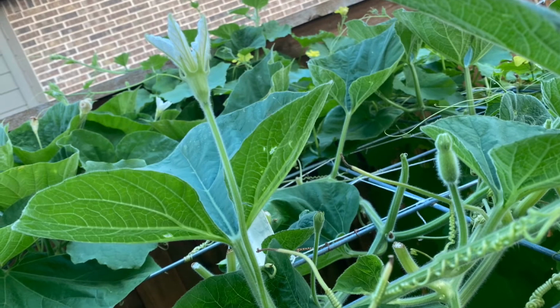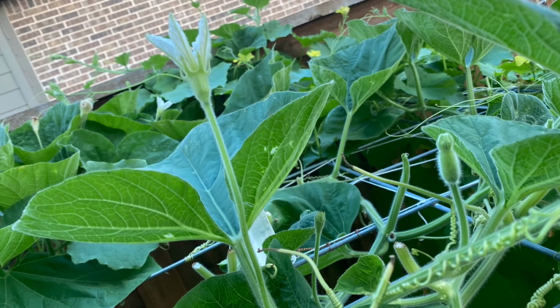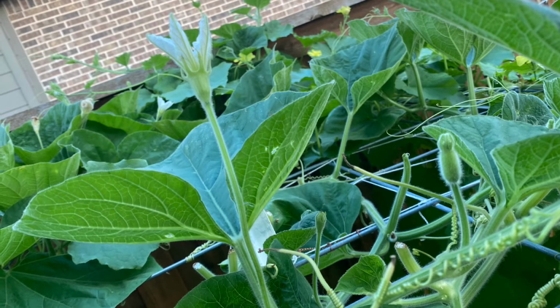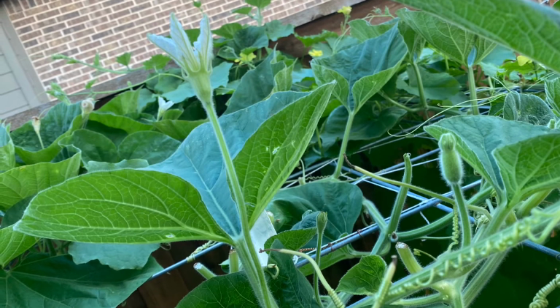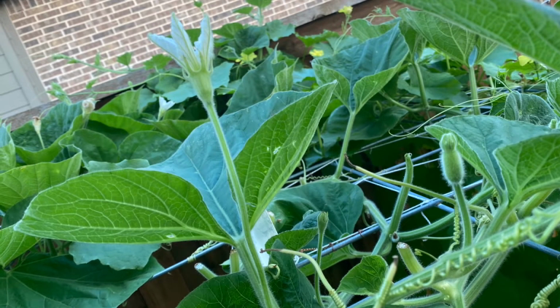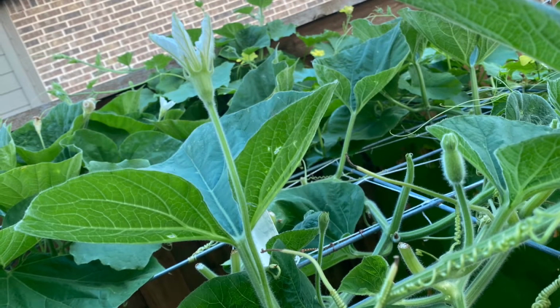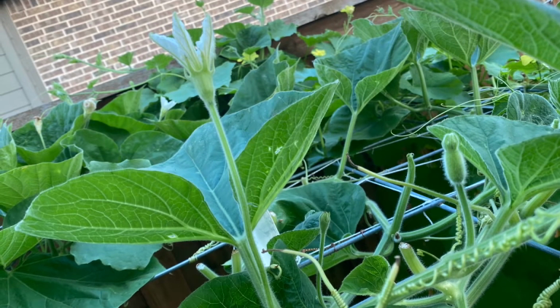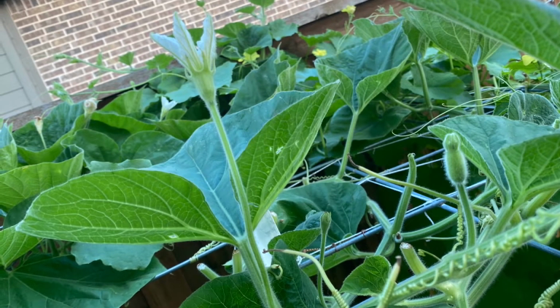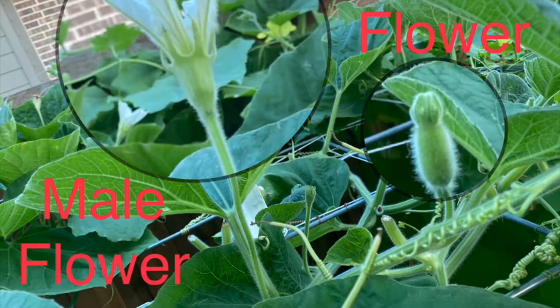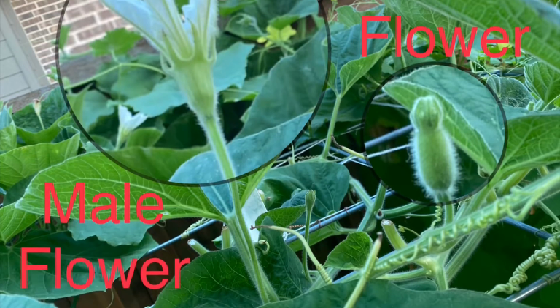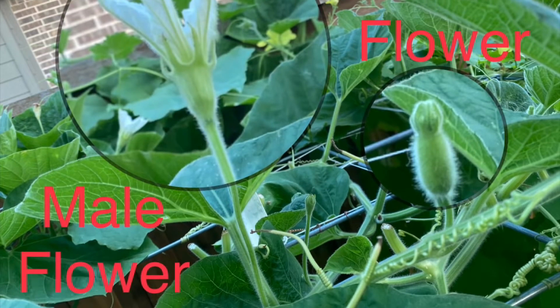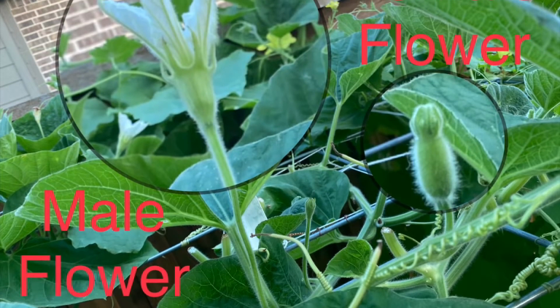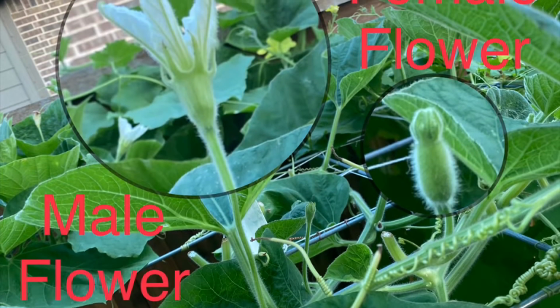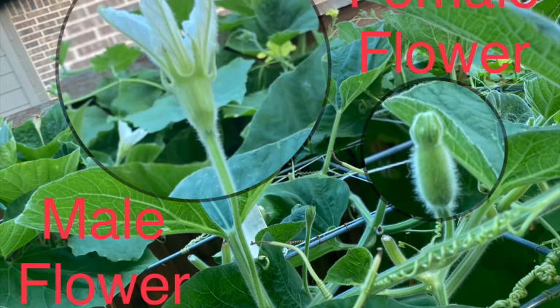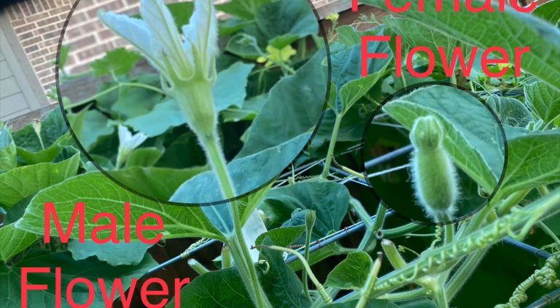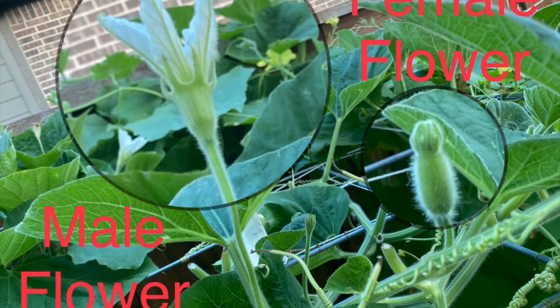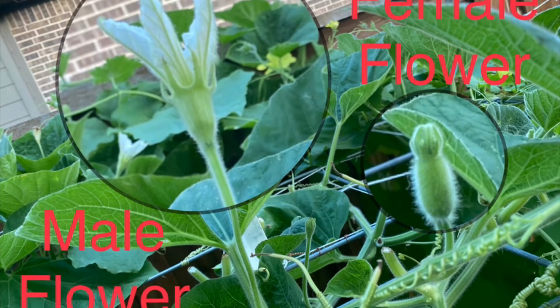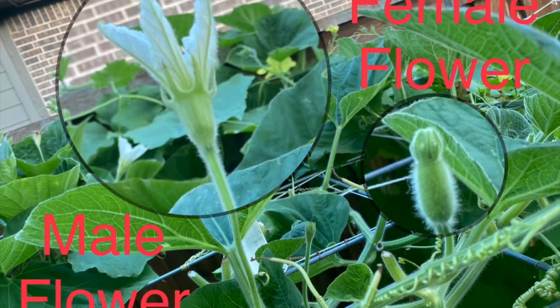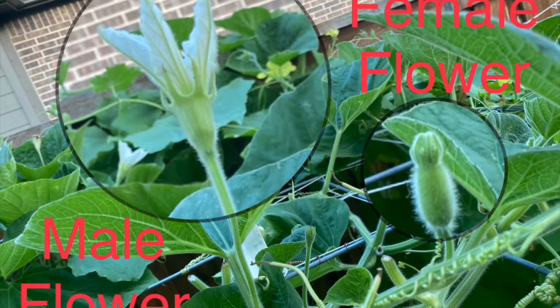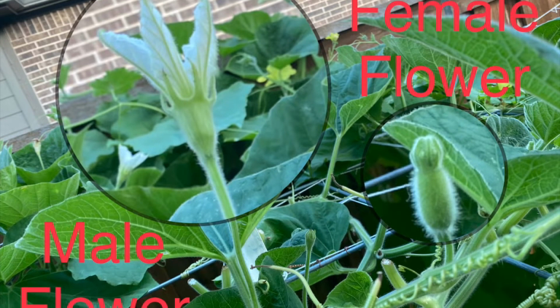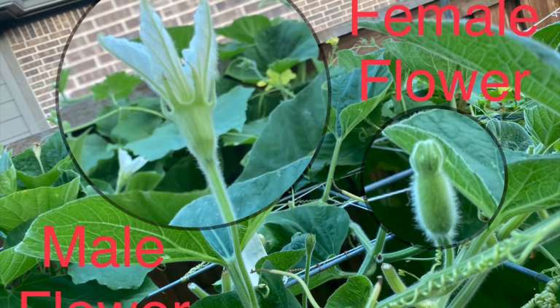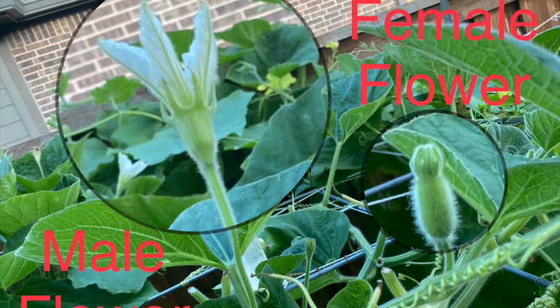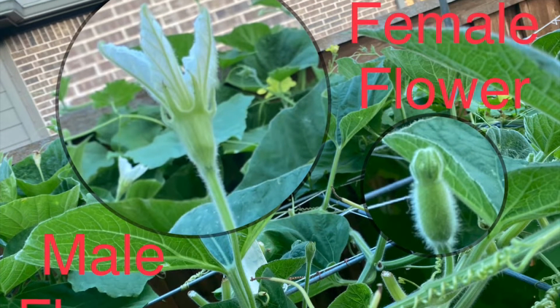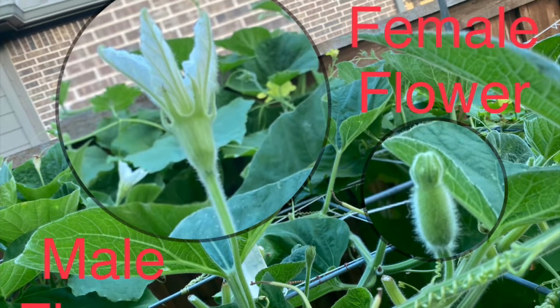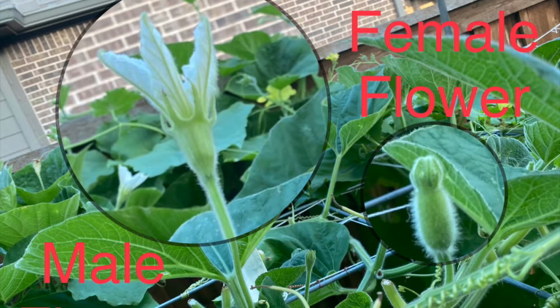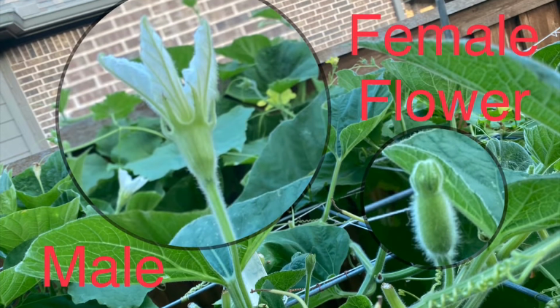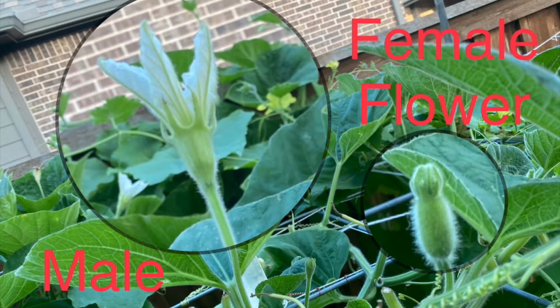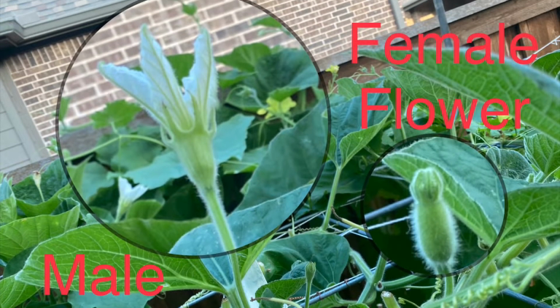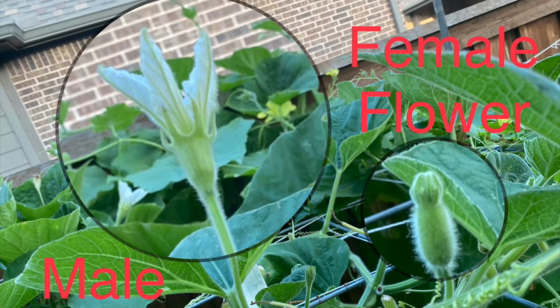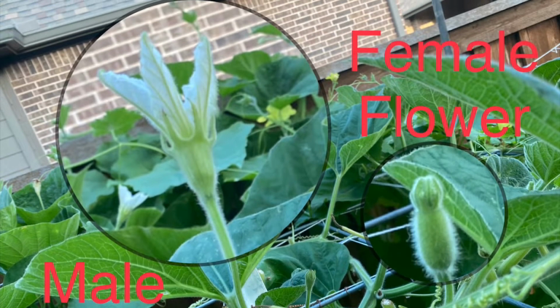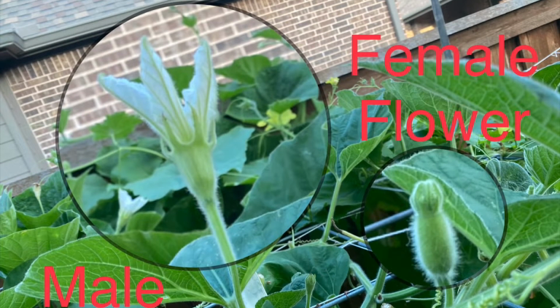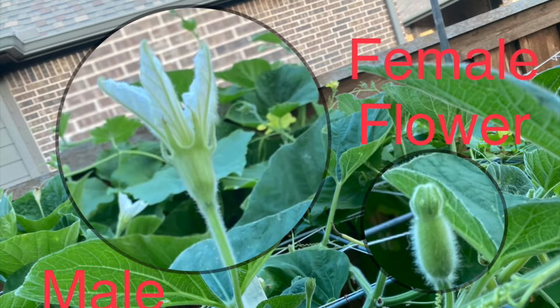Identification is very easy. Female flowers will have a well-developed ovary in the shape of the fruit, as you can see here for Bottlegourd.